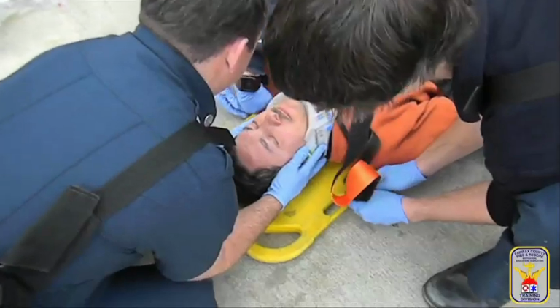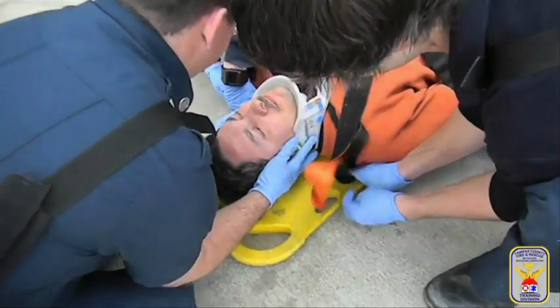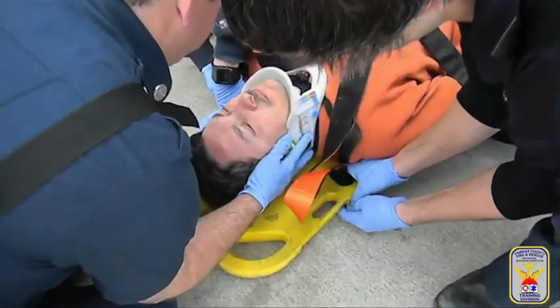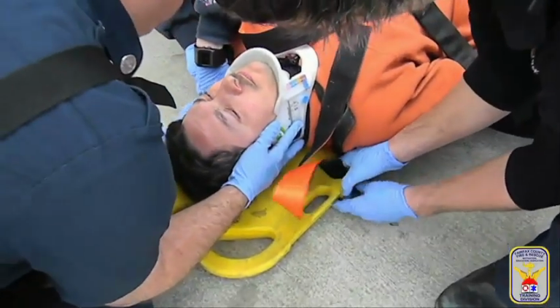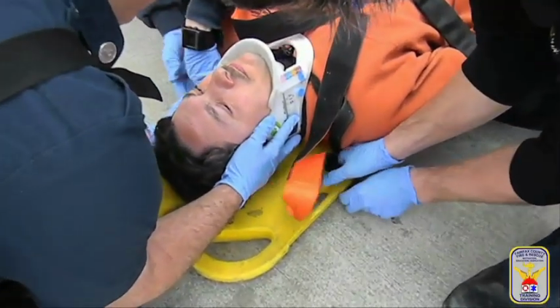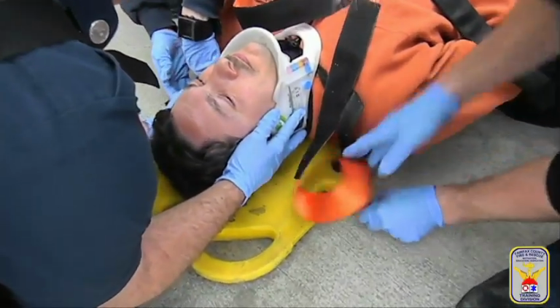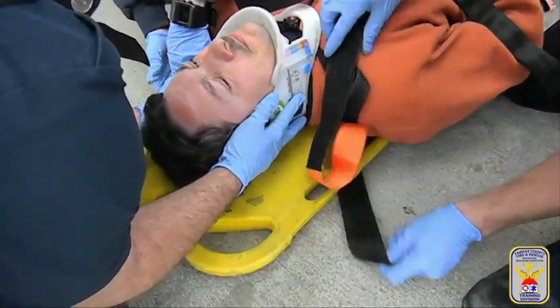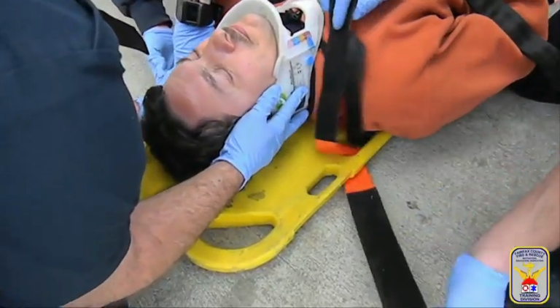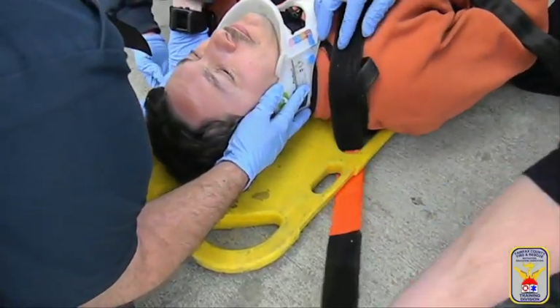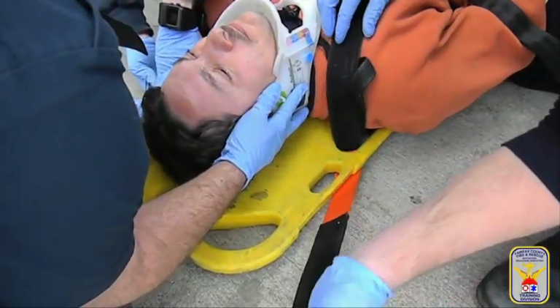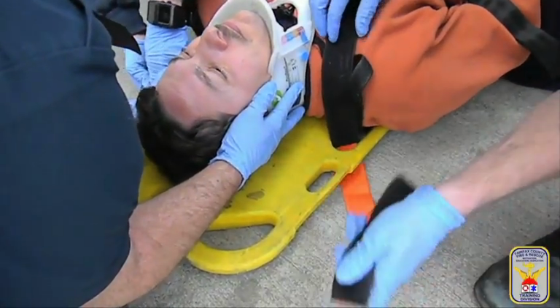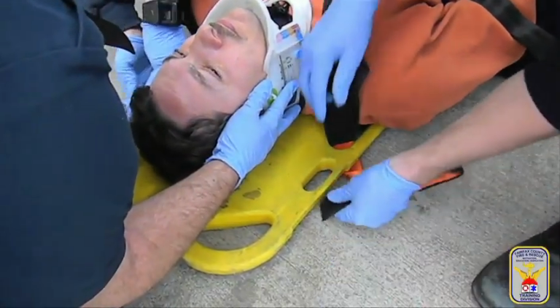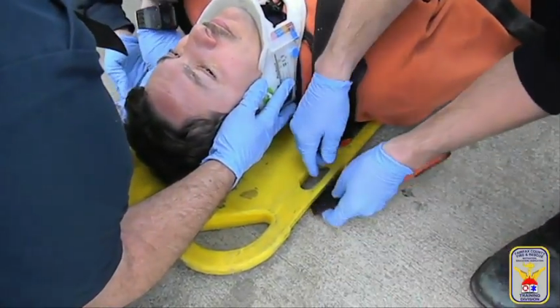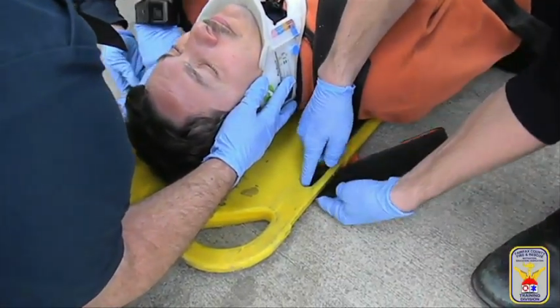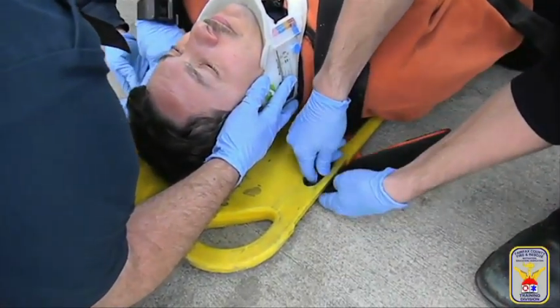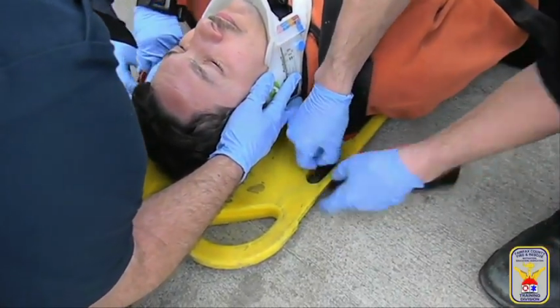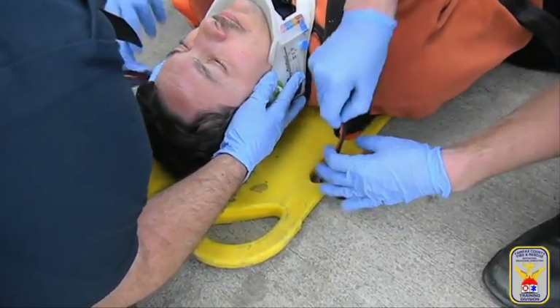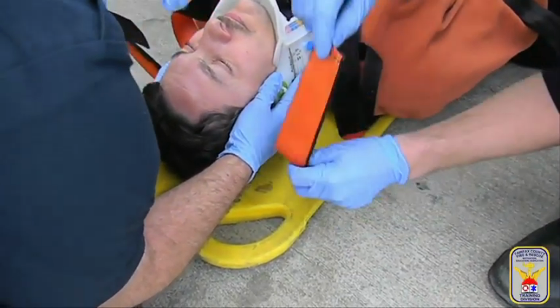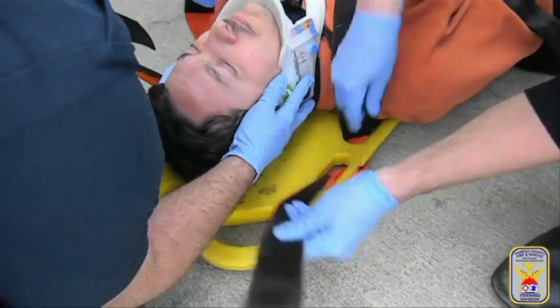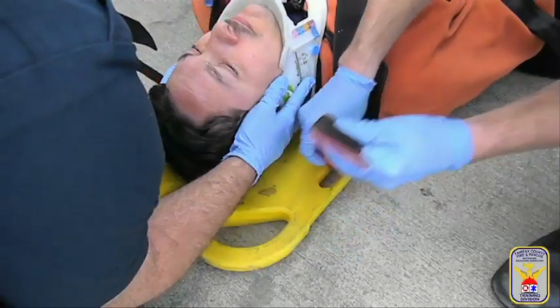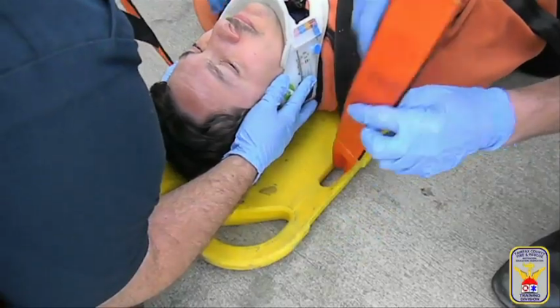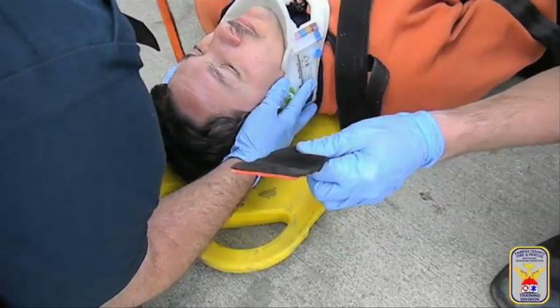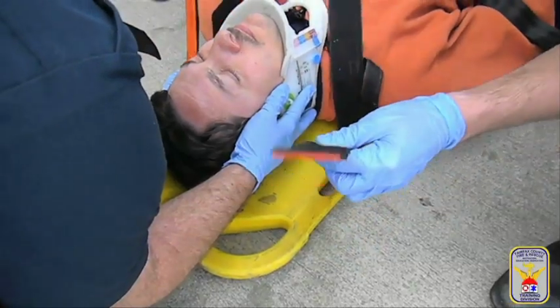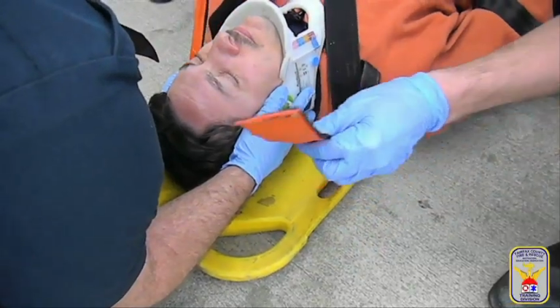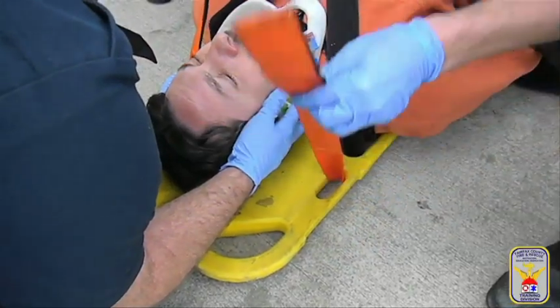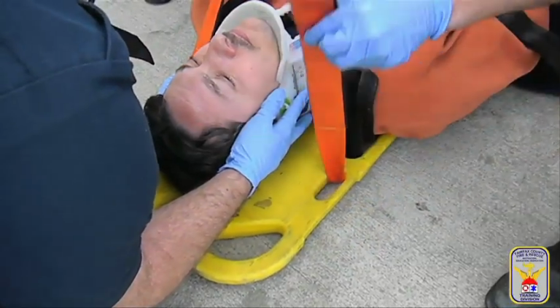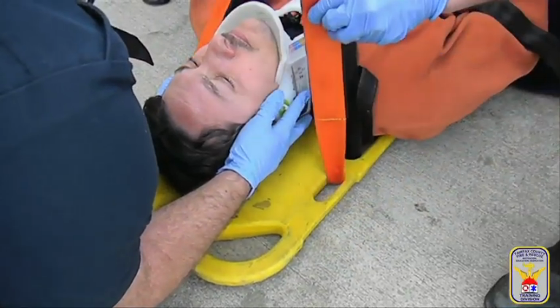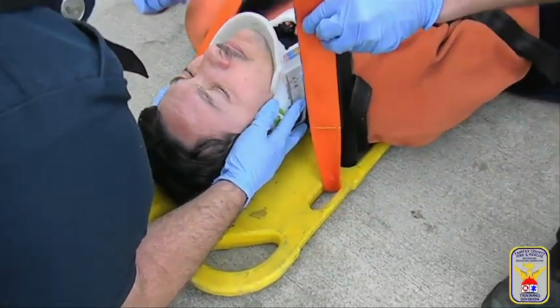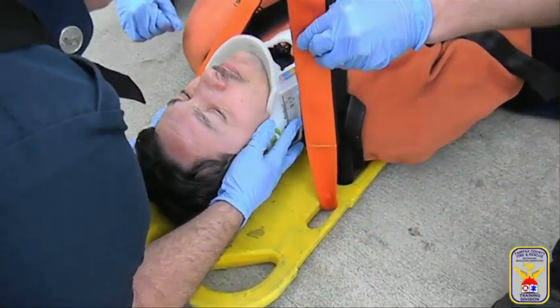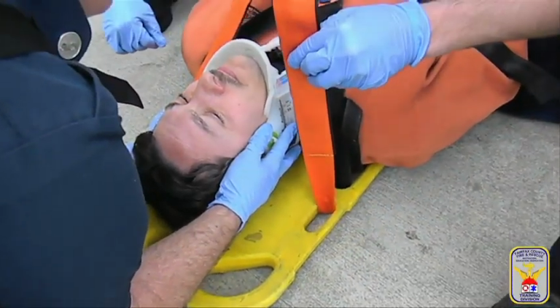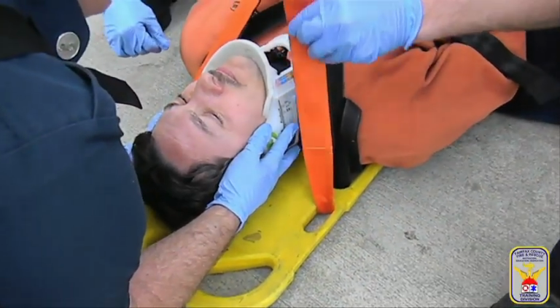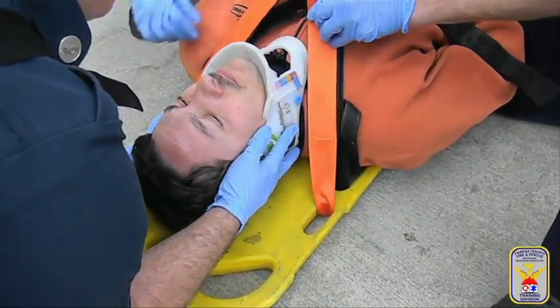Thread the shoulder straps over the shoulder, down through the hole on the board, and then back up through the next higher hole. Do not simply secure the strap around the outside of the board,